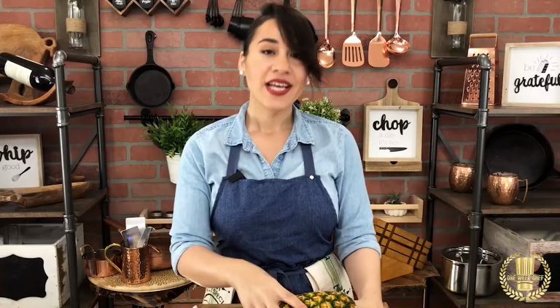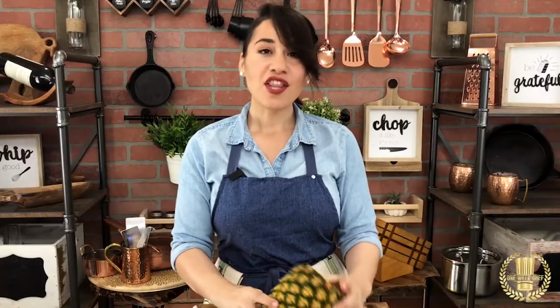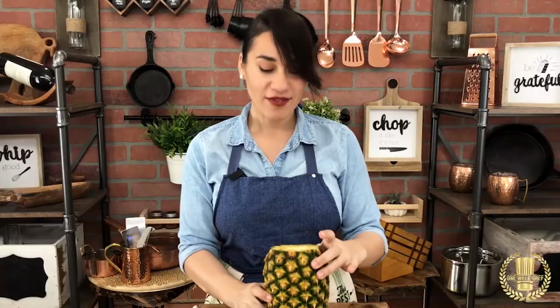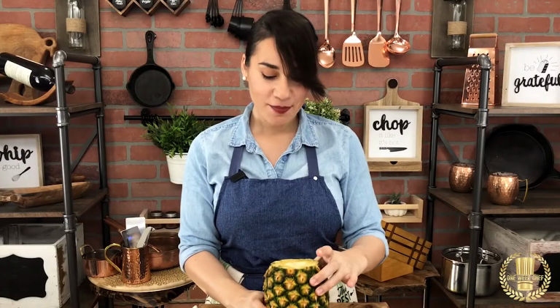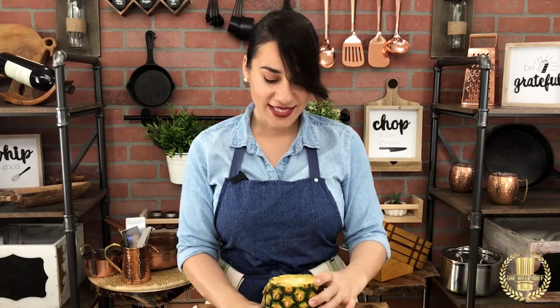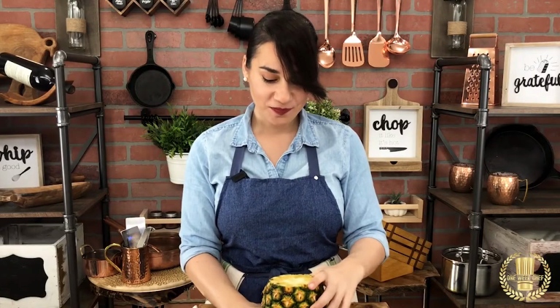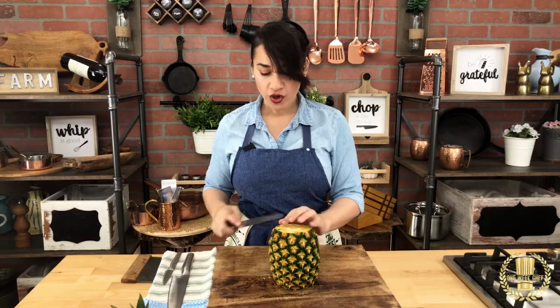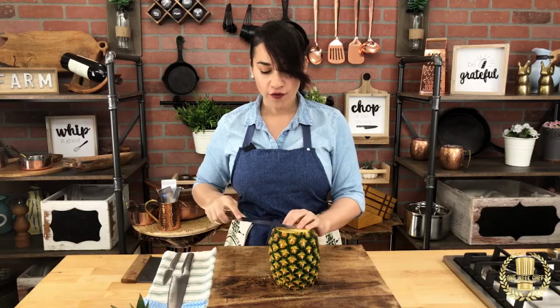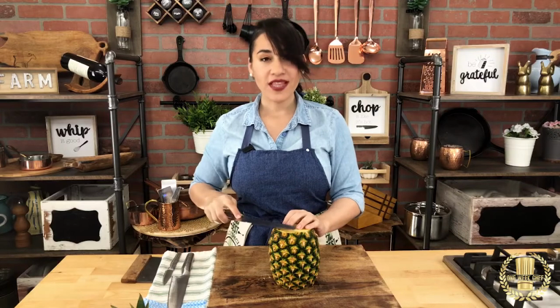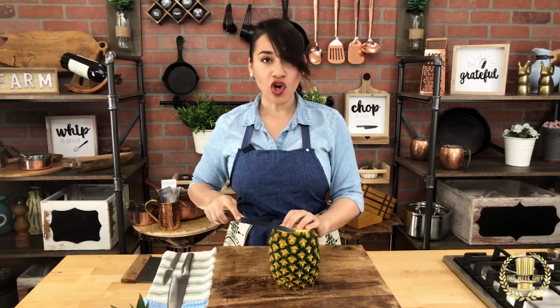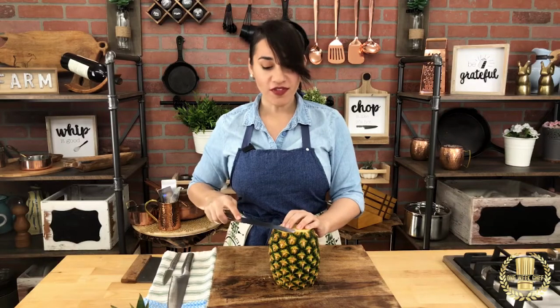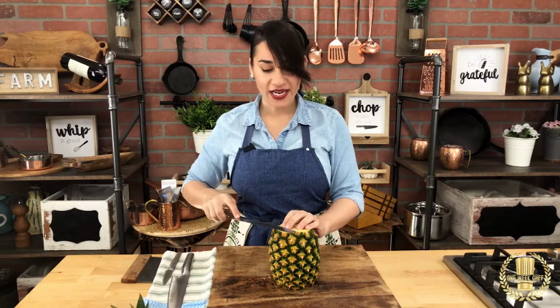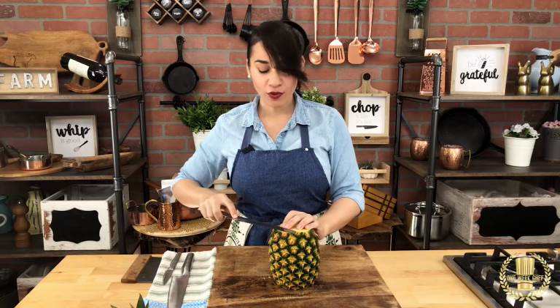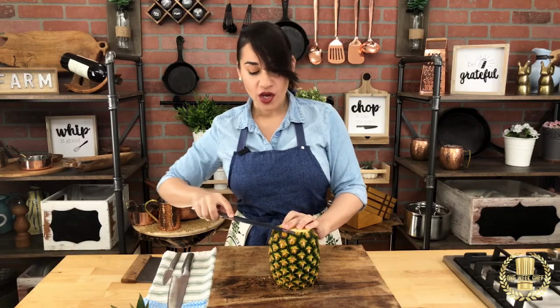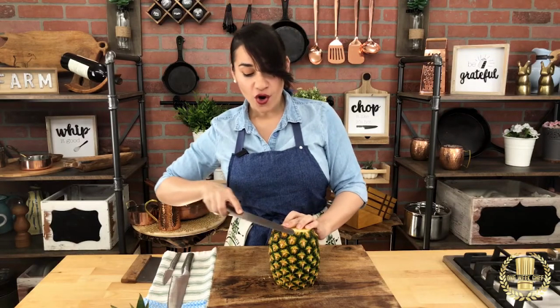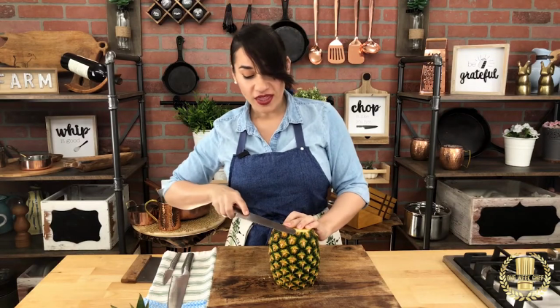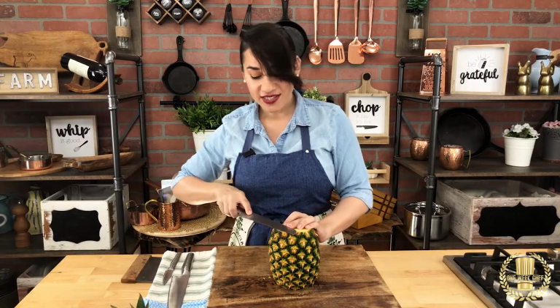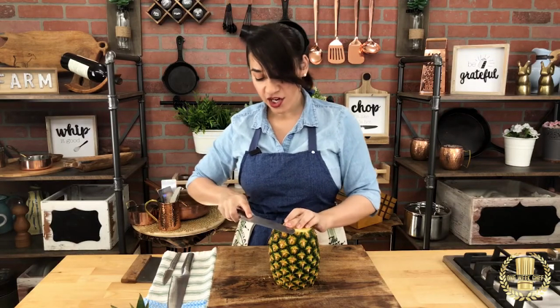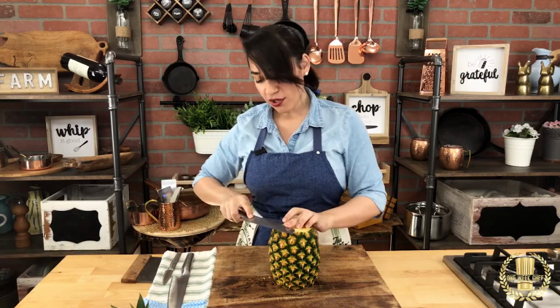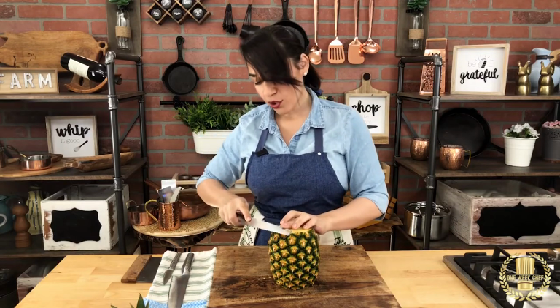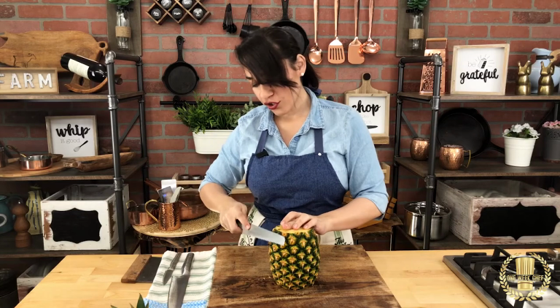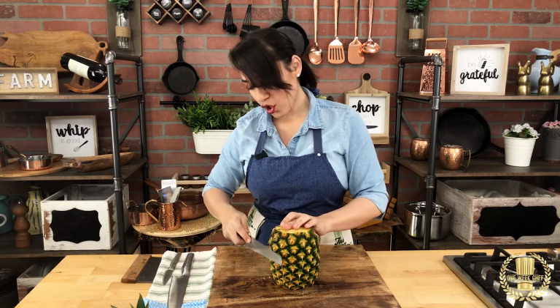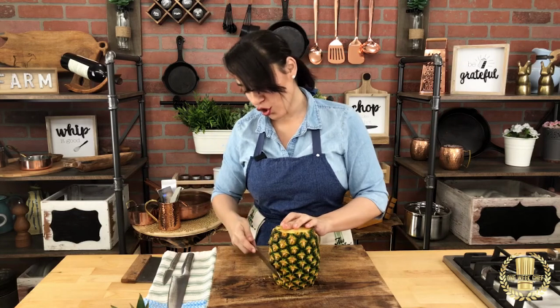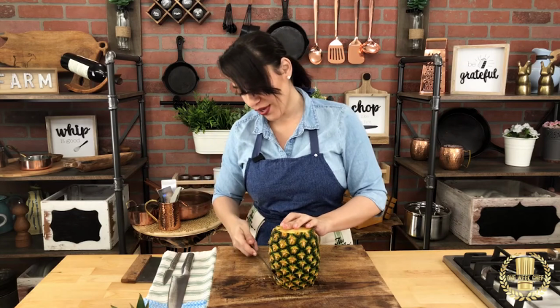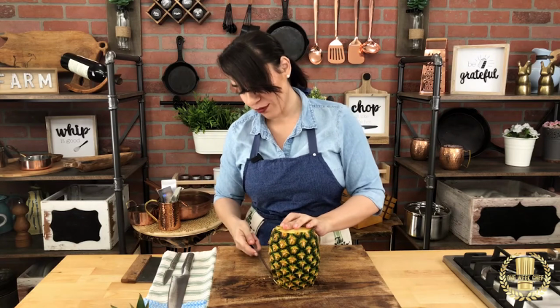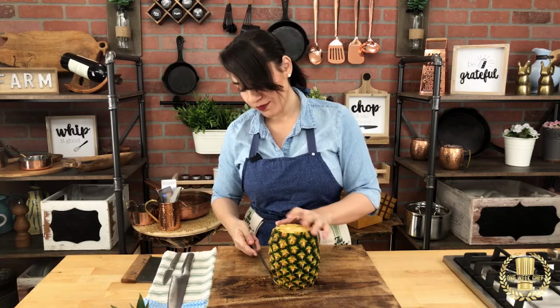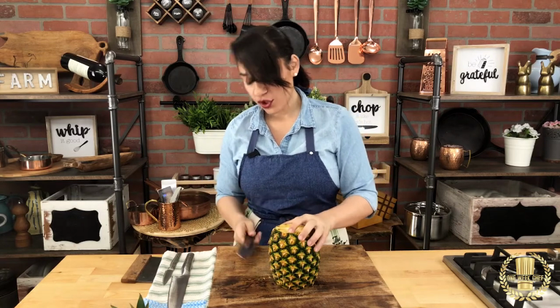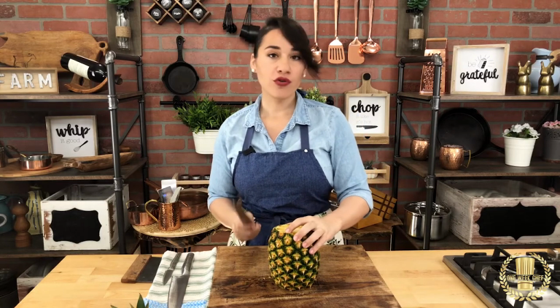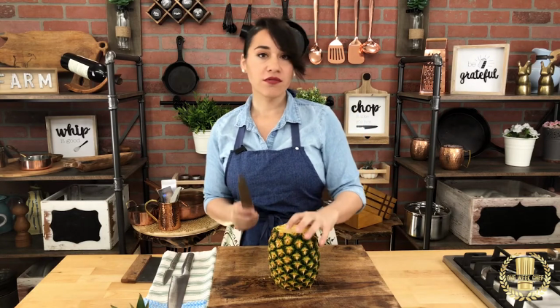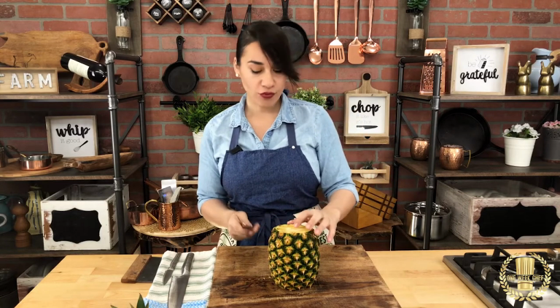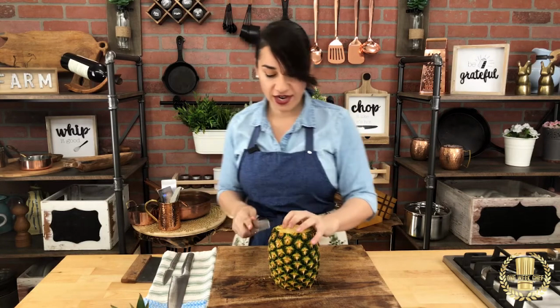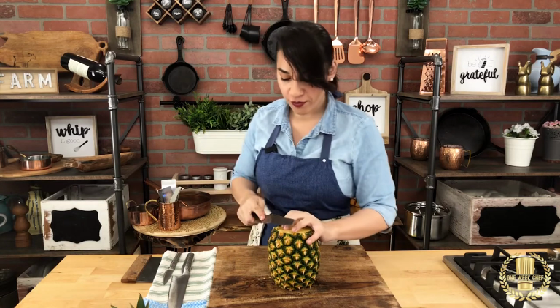Now that we have a steady base, we're going to go from the top of the pineapple with a circular motion all the way down. You could use whichever knife you prefer.